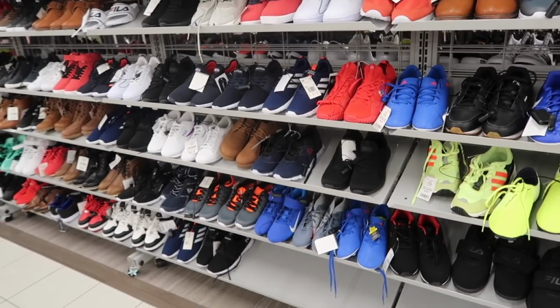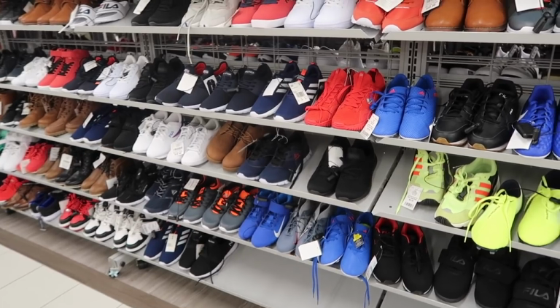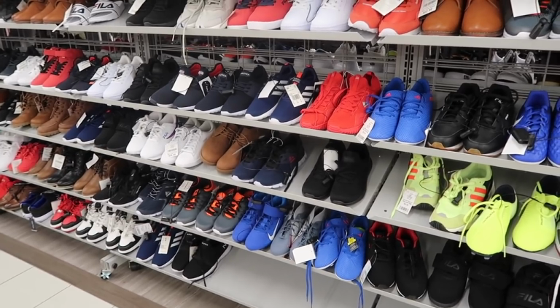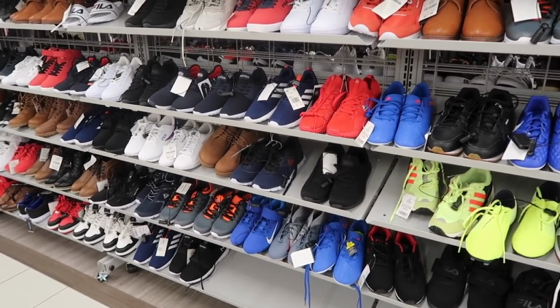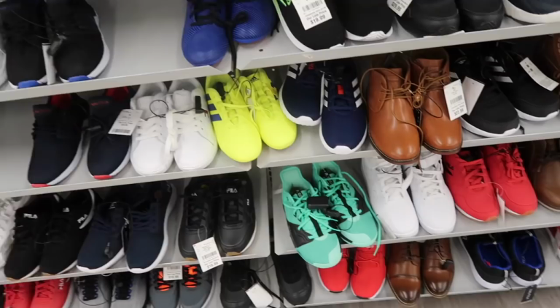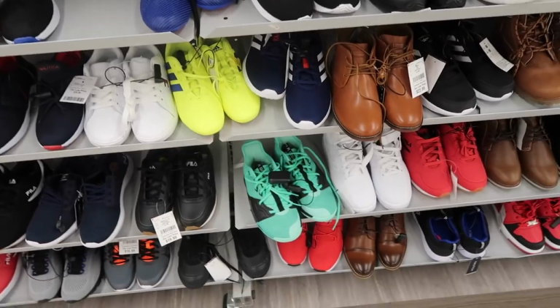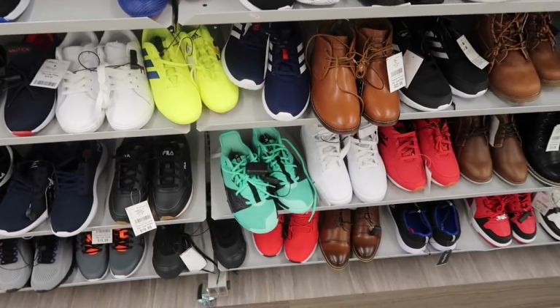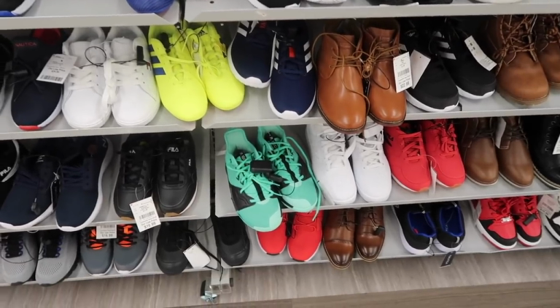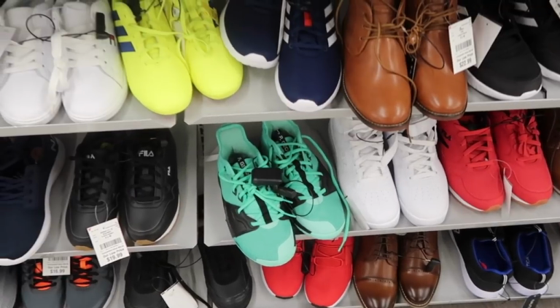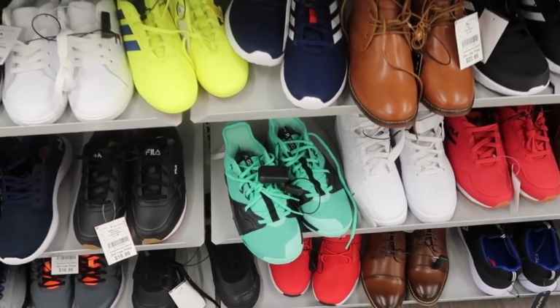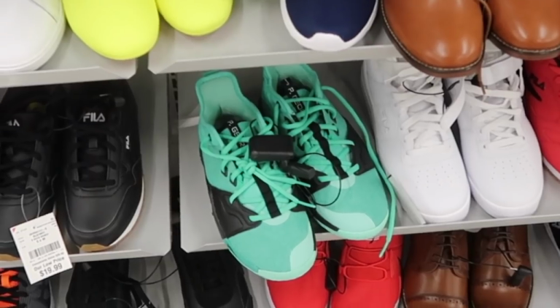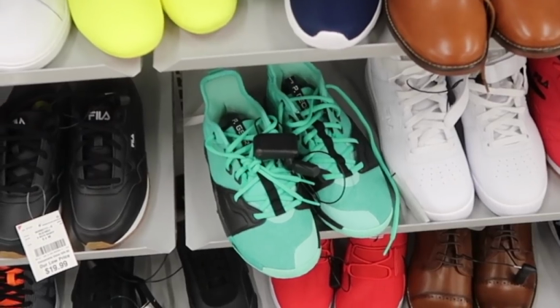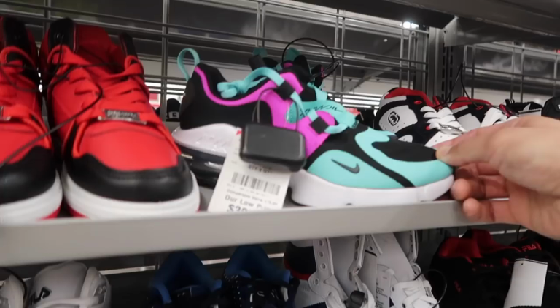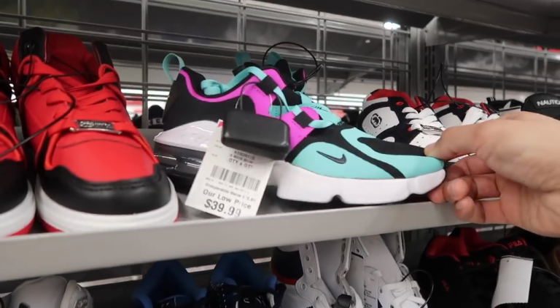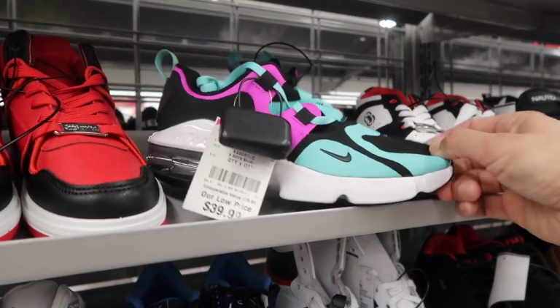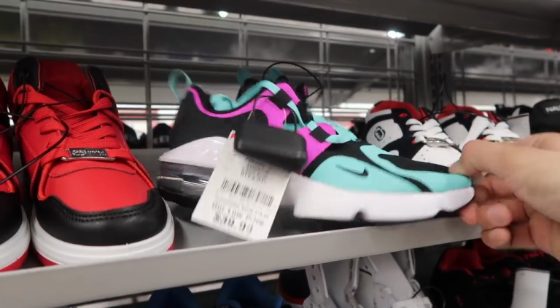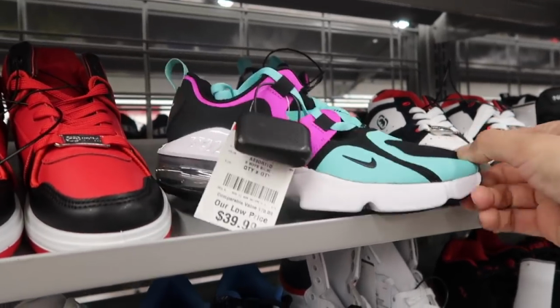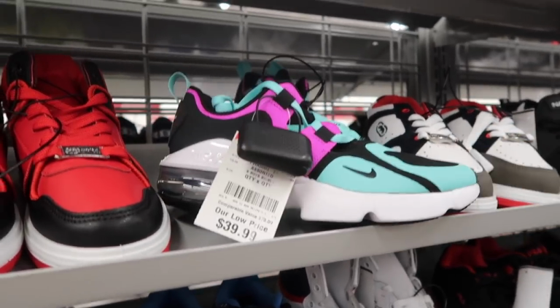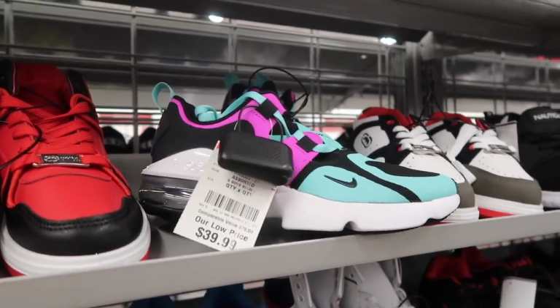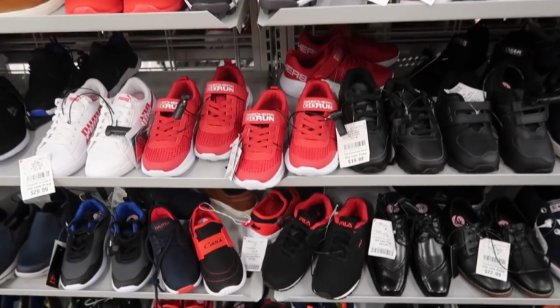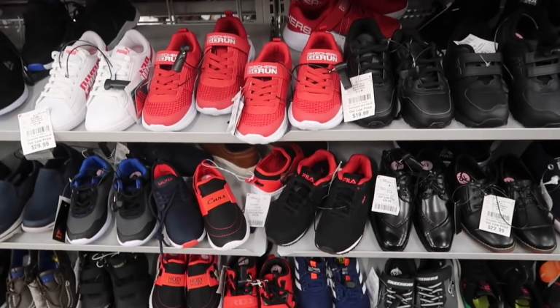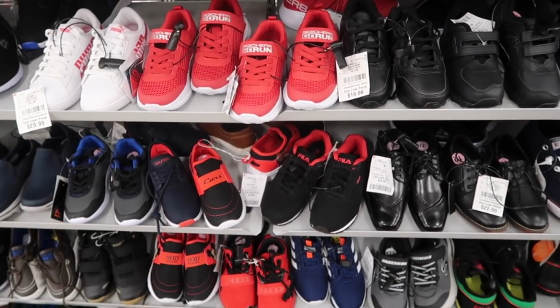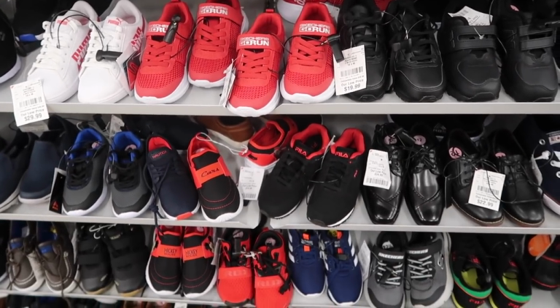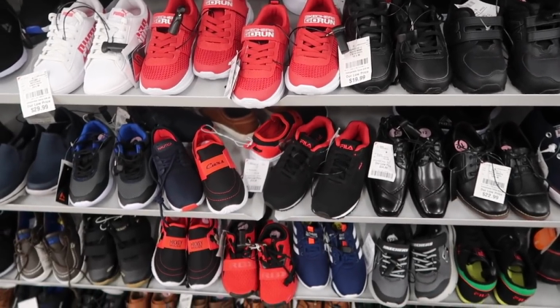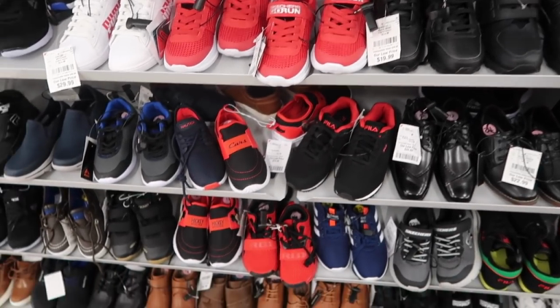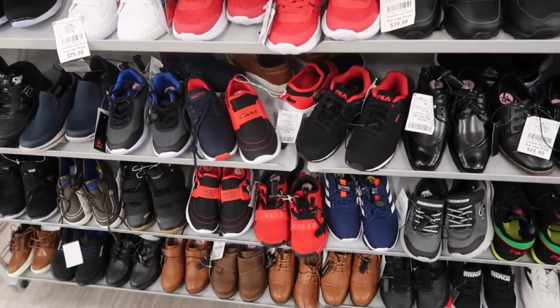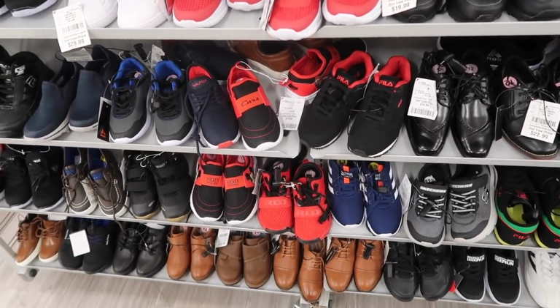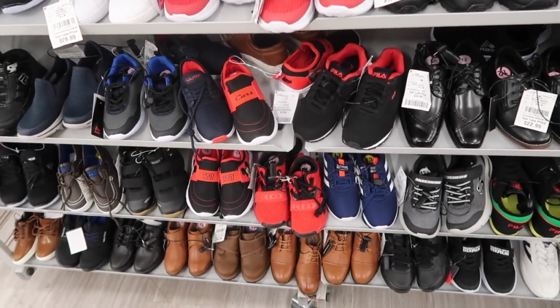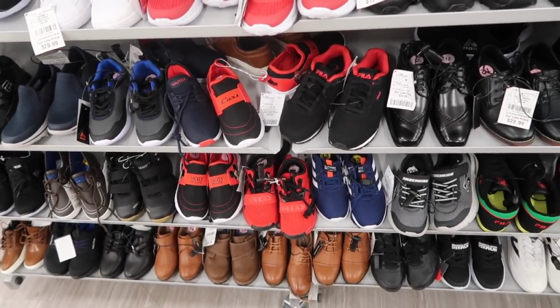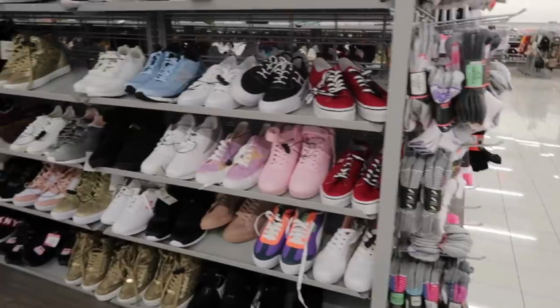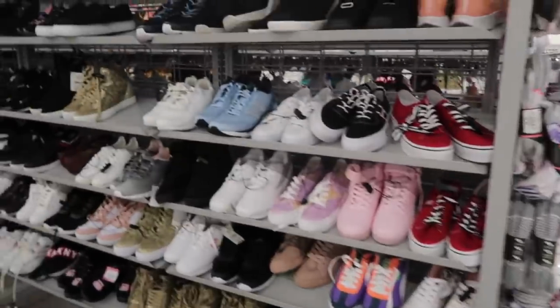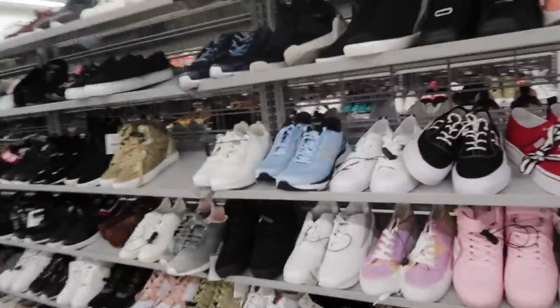Kid shoes — not expecting much. A lot of lower-end cleats still here, a lot of Nautica and Fila — I show them every time, they never sell. These green Paul George Air Max Infinity — haven't seen this out here, $40.